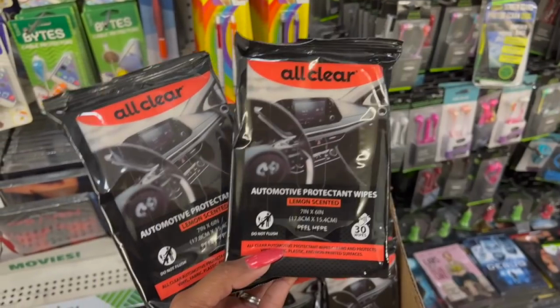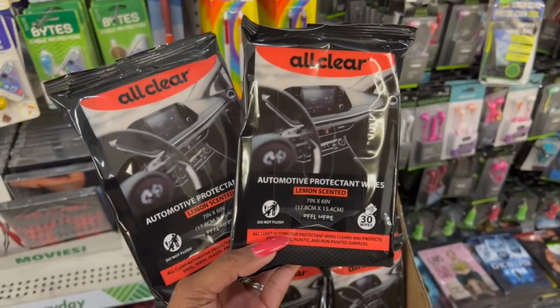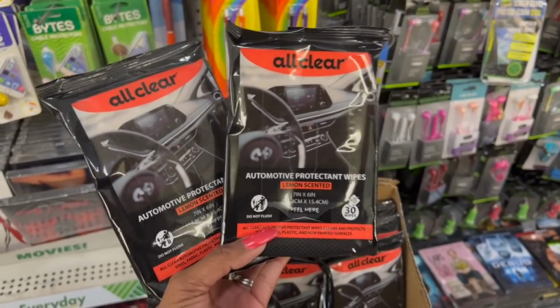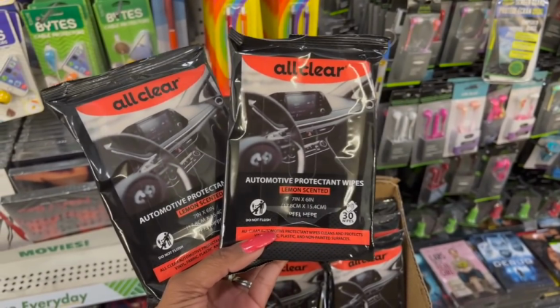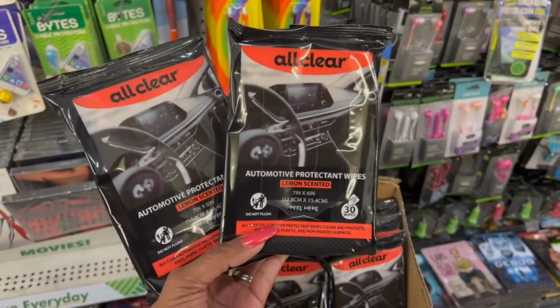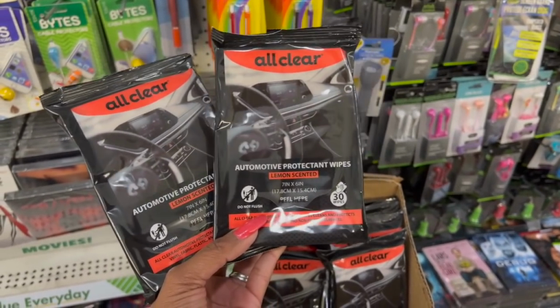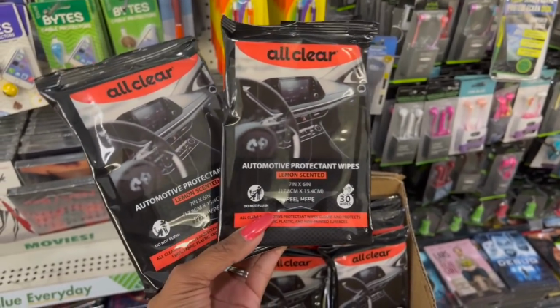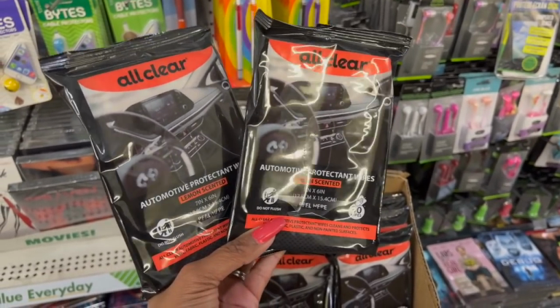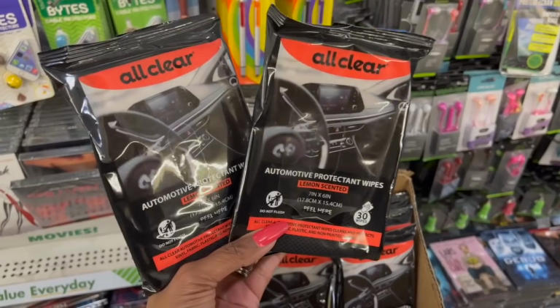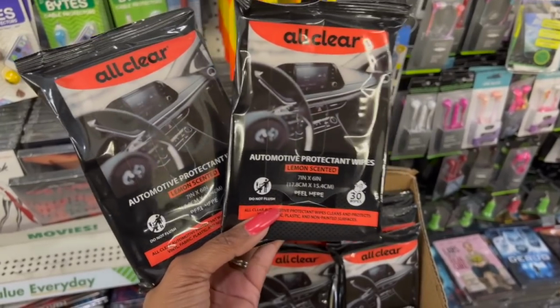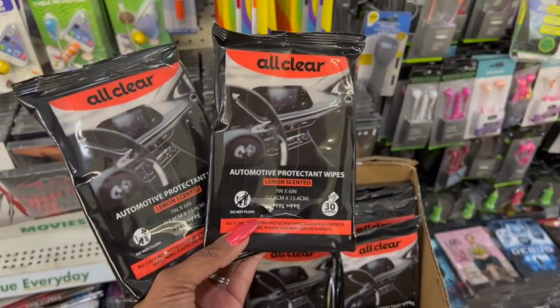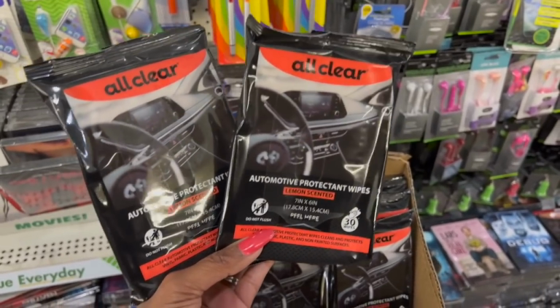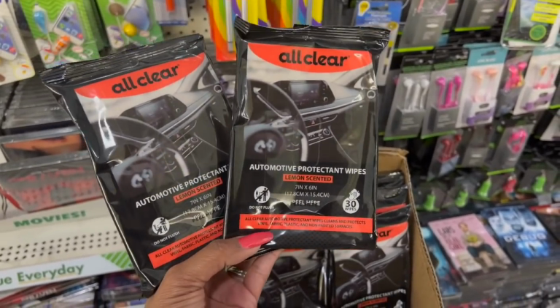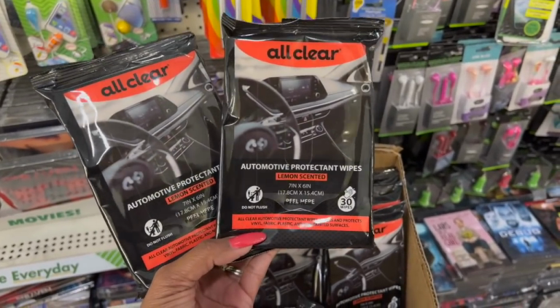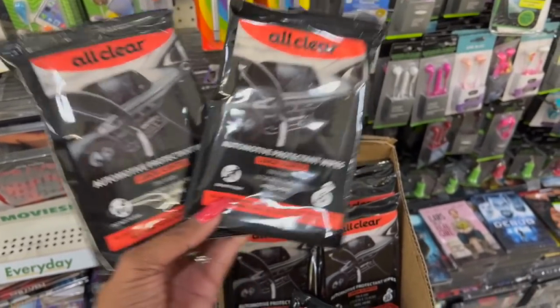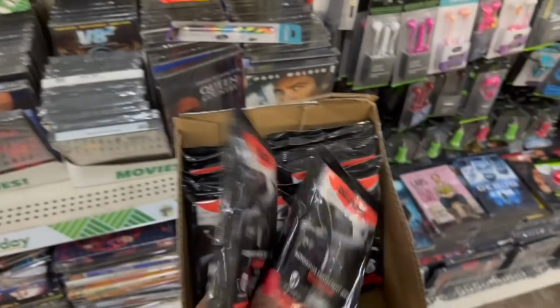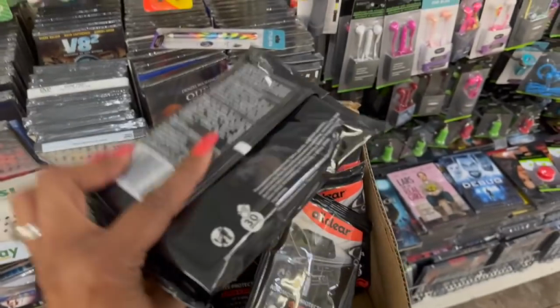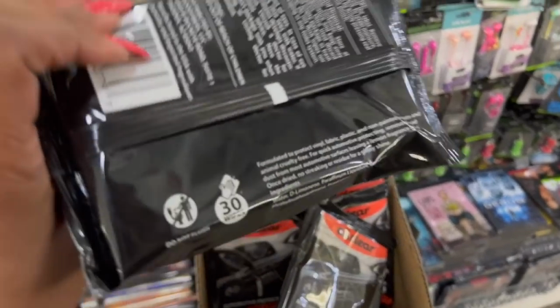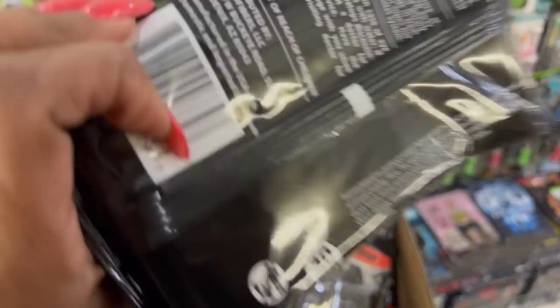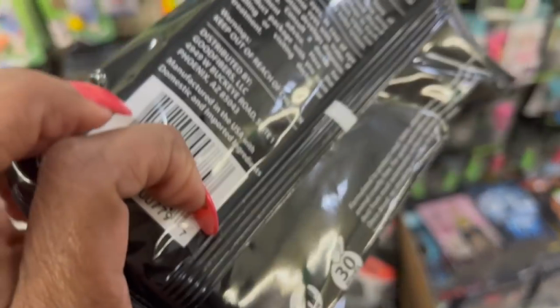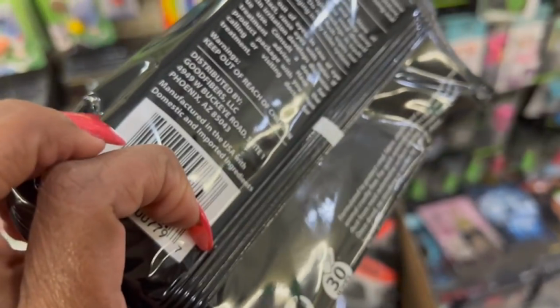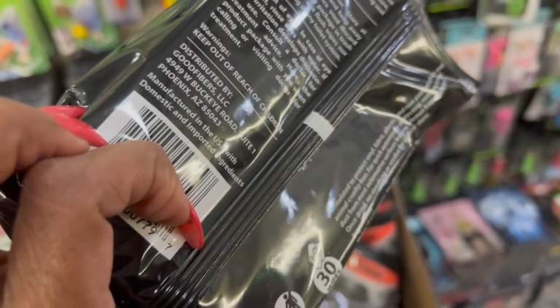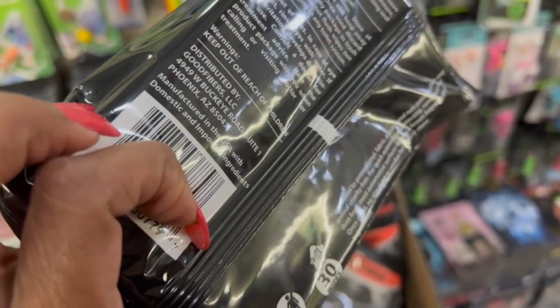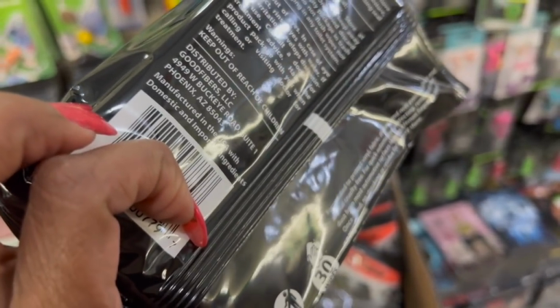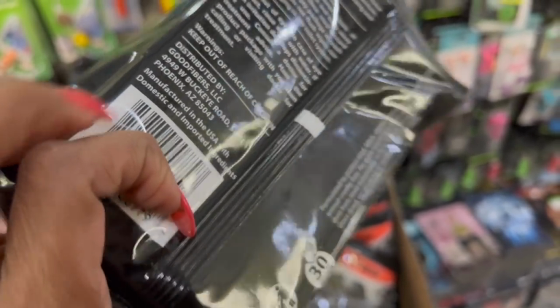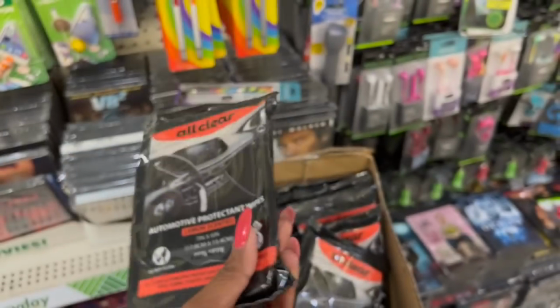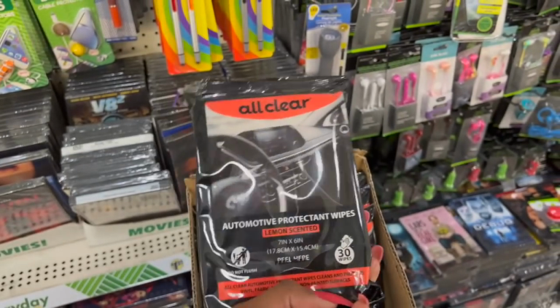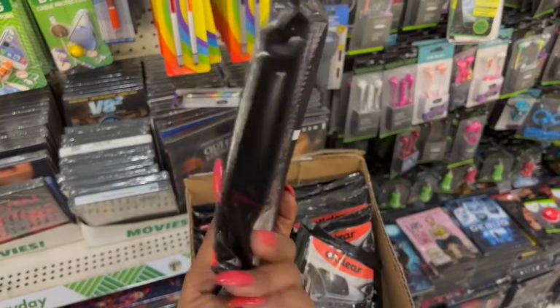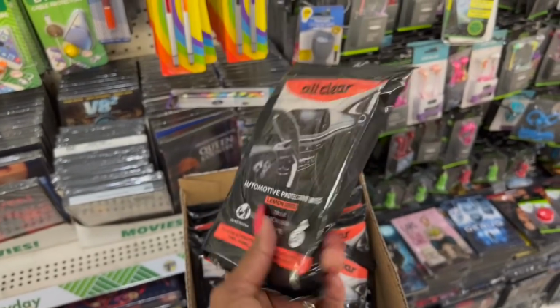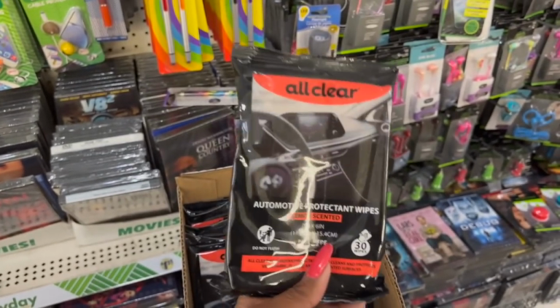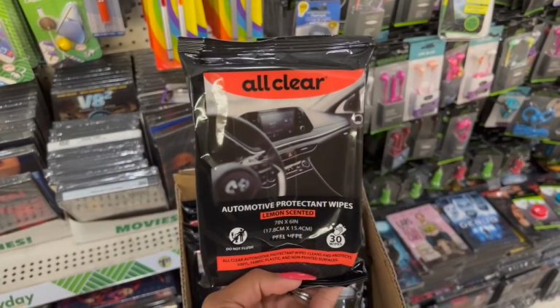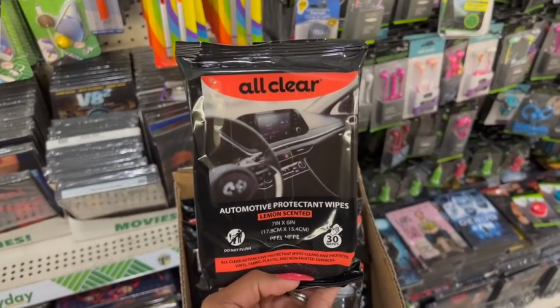I'm looking at the All Clear Automotive Protectant Wipes, lemon scented. You do get 30 of them. The brand is Good Fibers — not a Greenbrier brand, but not a bad deal for $1.25.